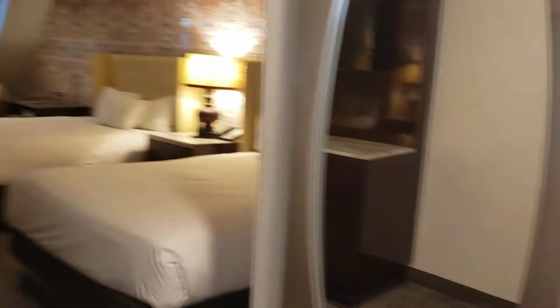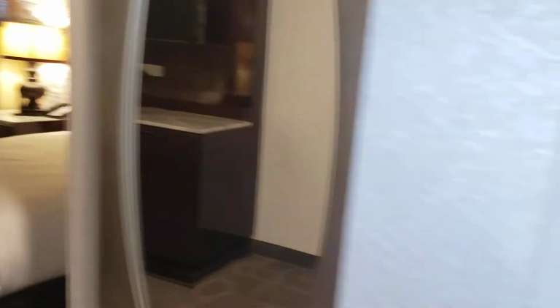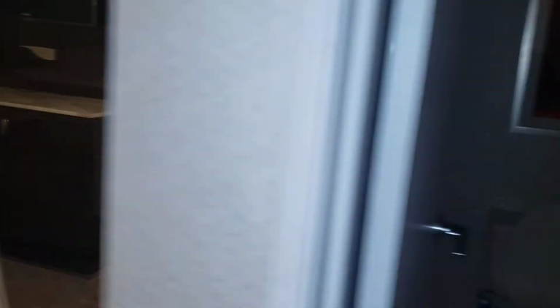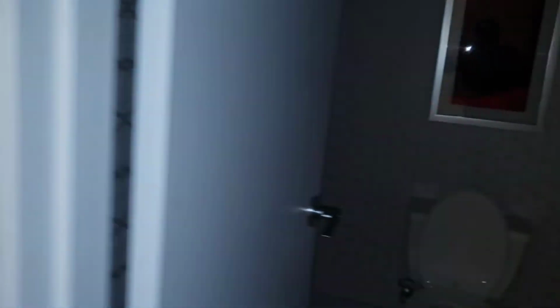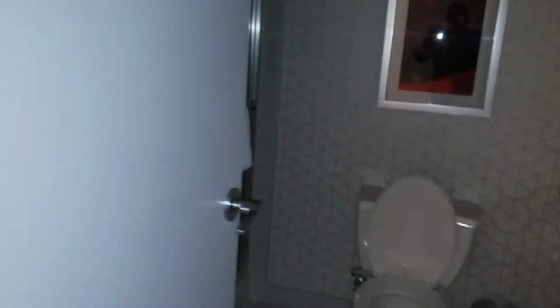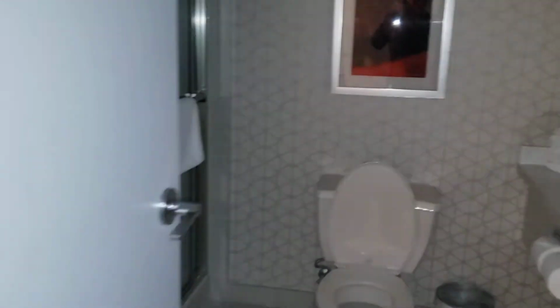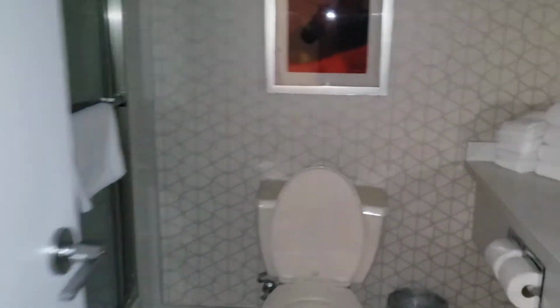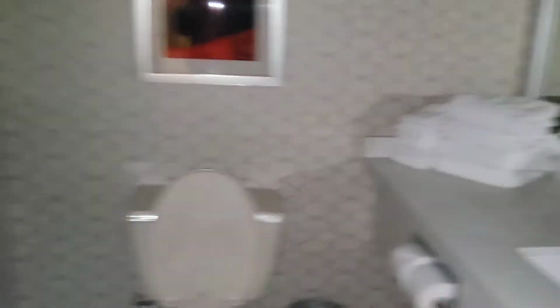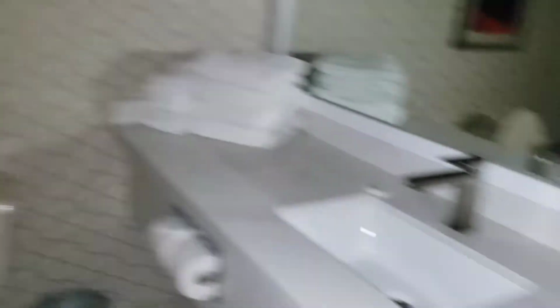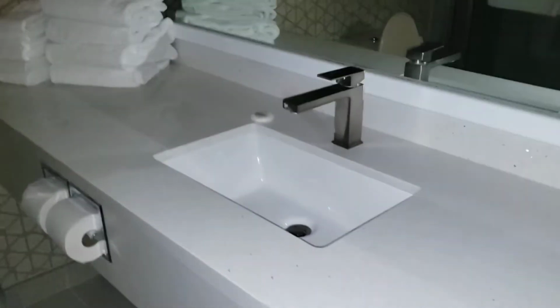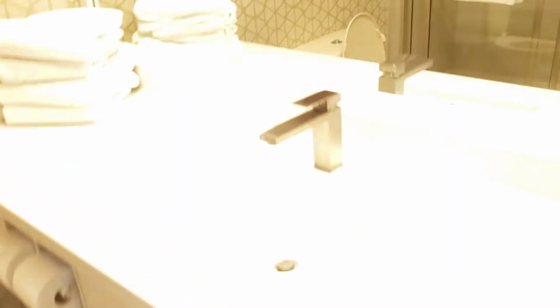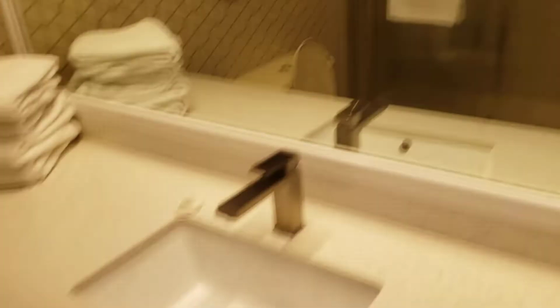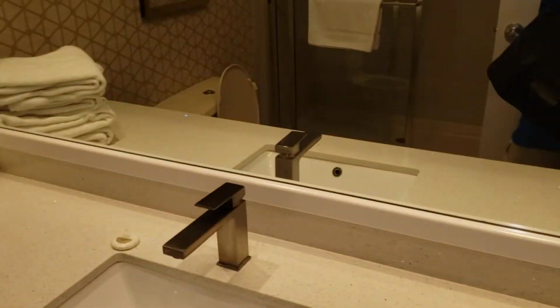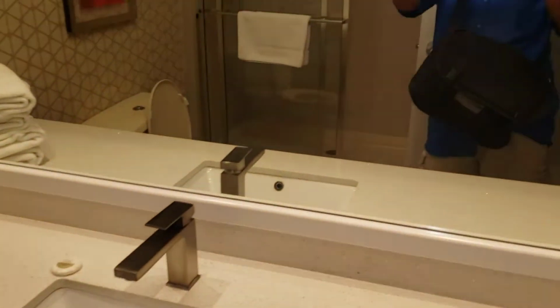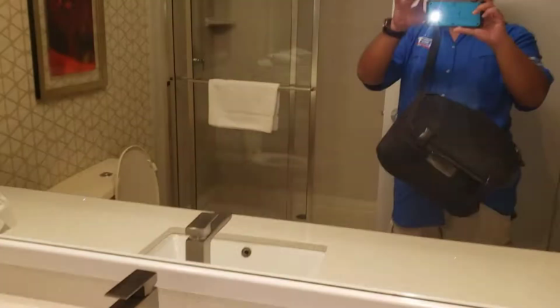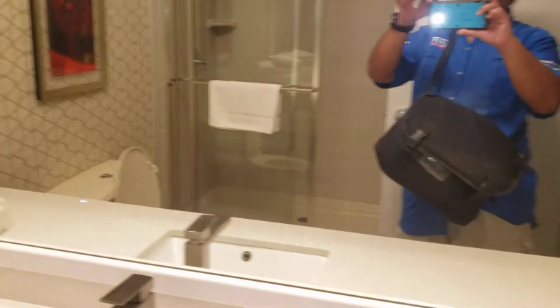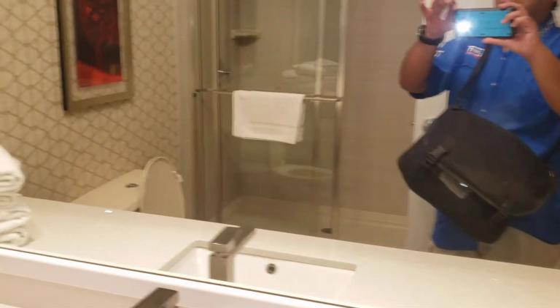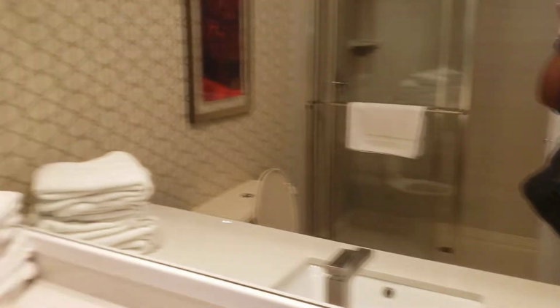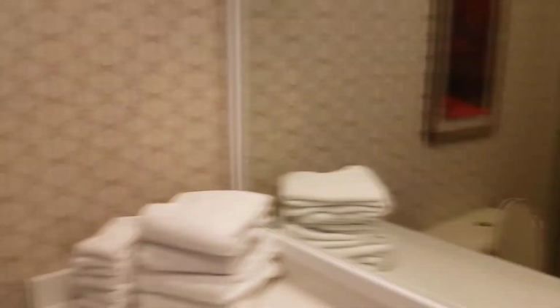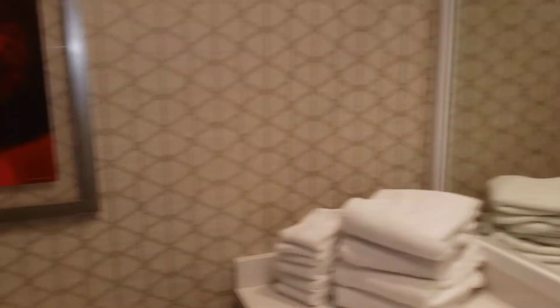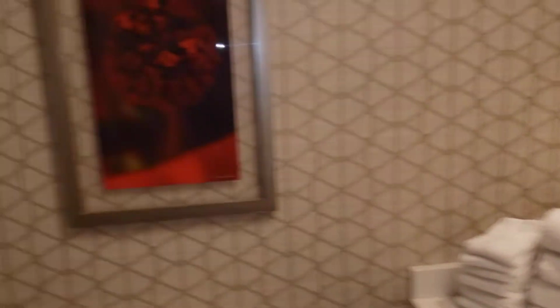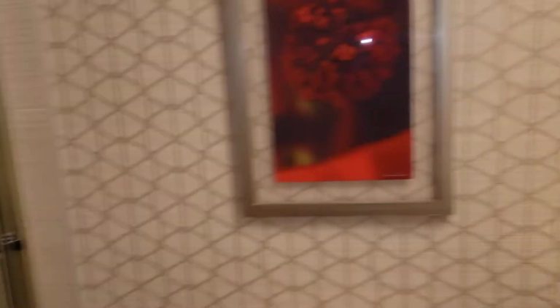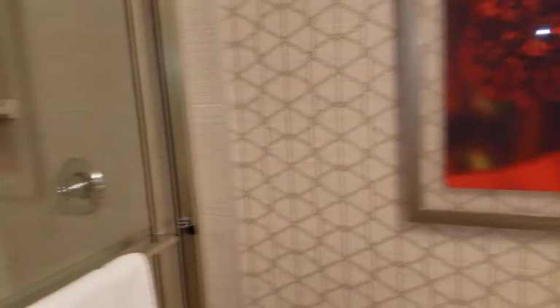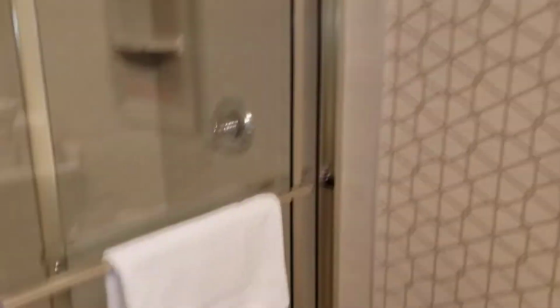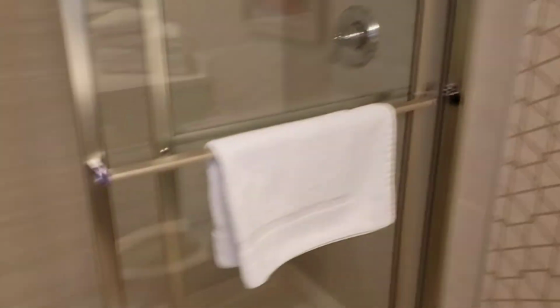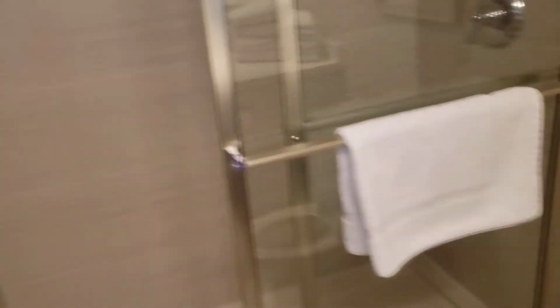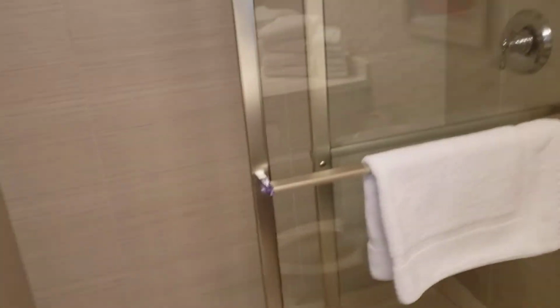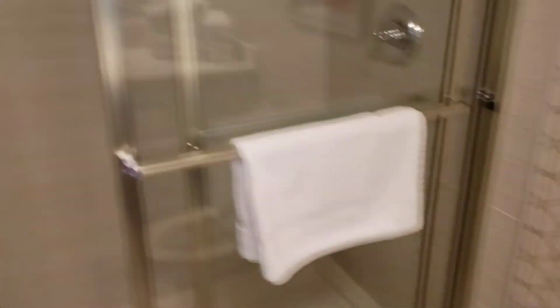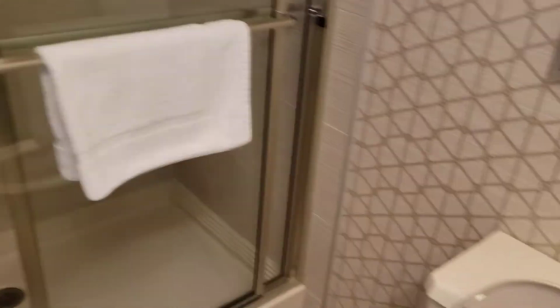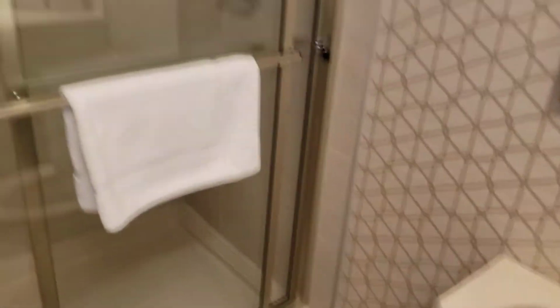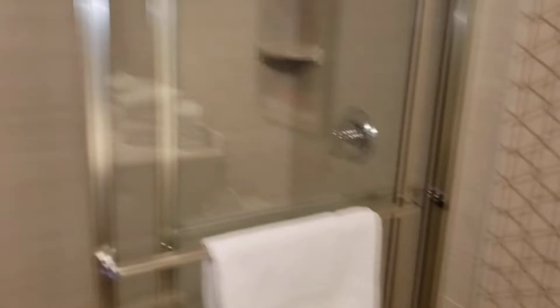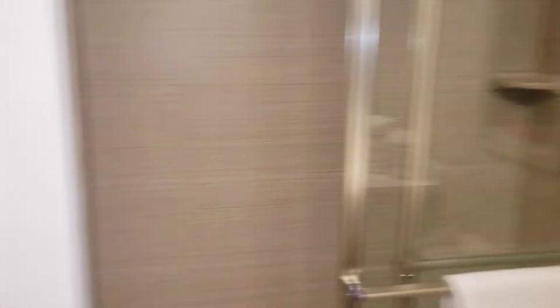Let's check out the bathroom first. Standard bathroom — lights are on. Nice, accessible, fine.